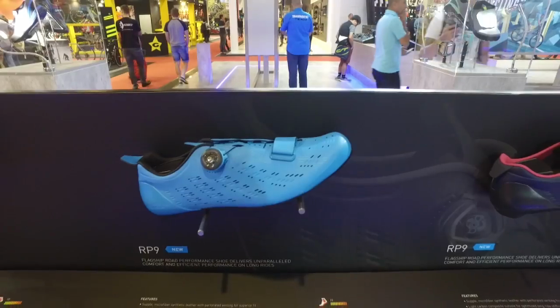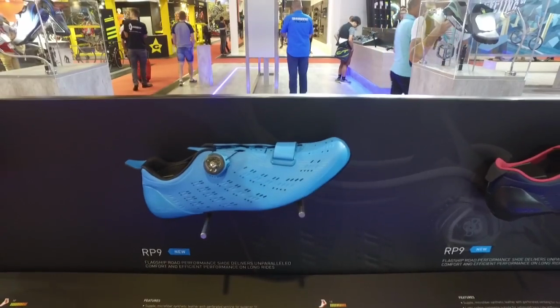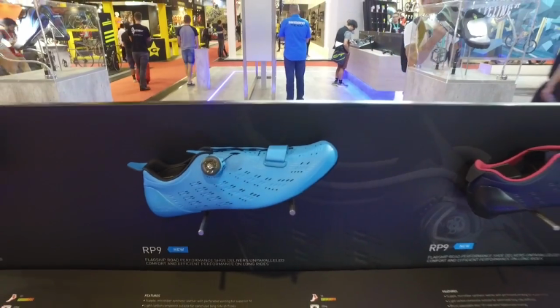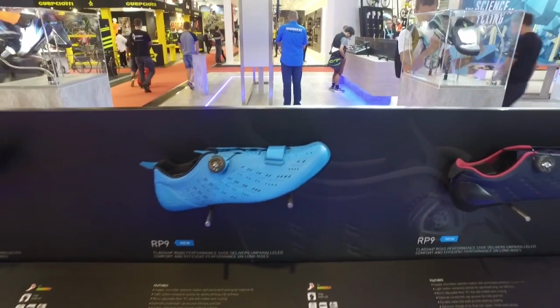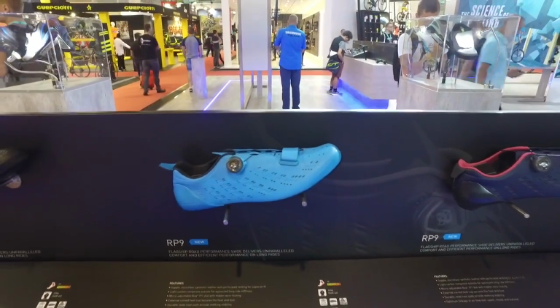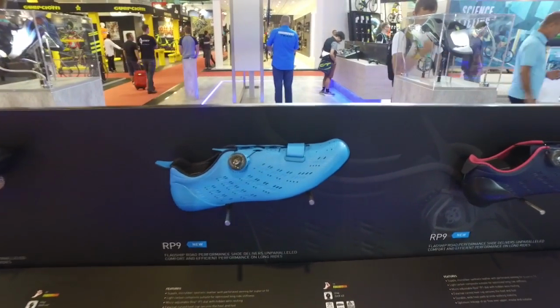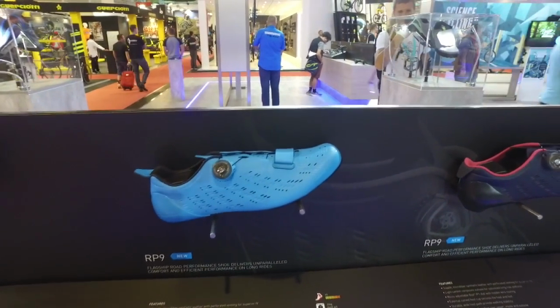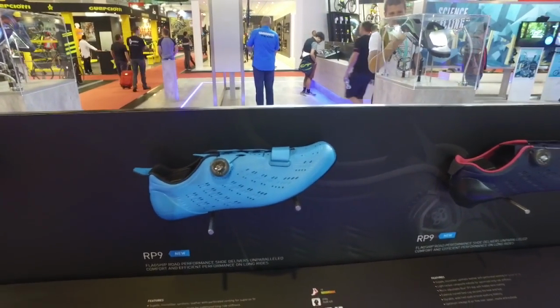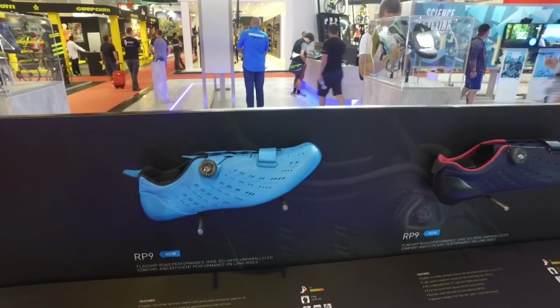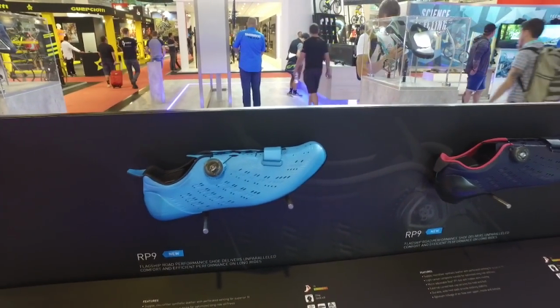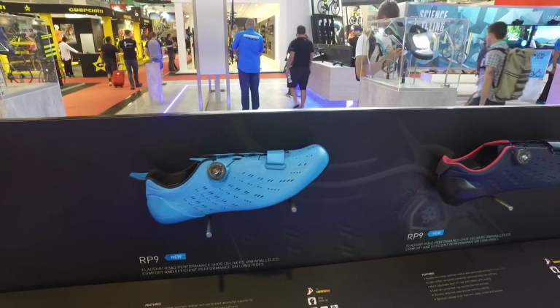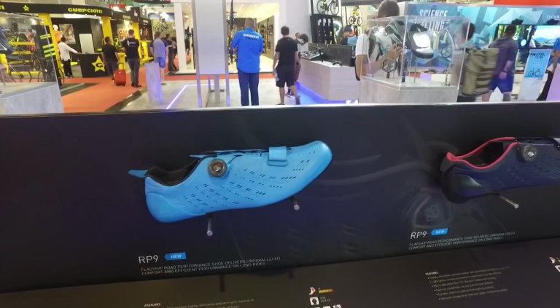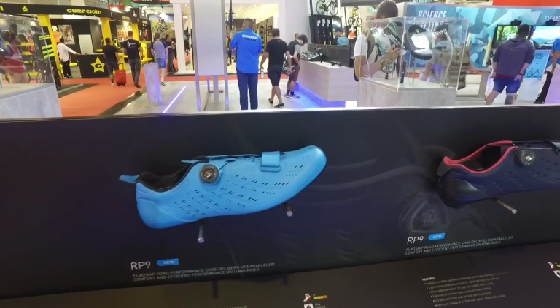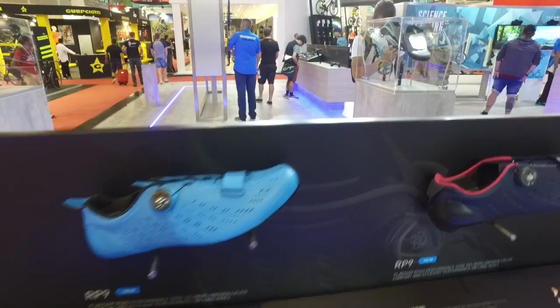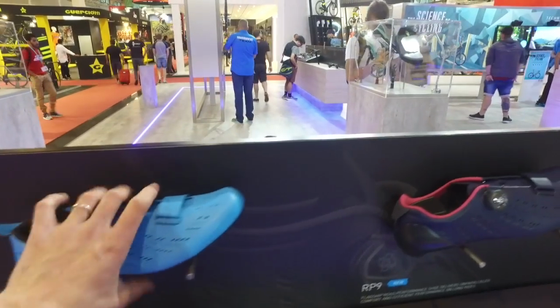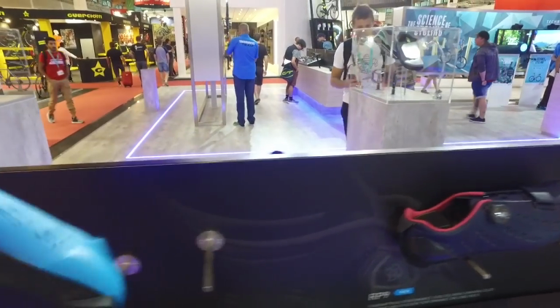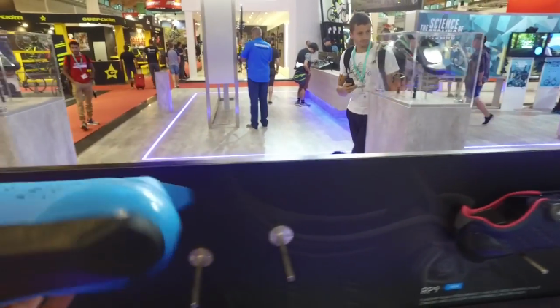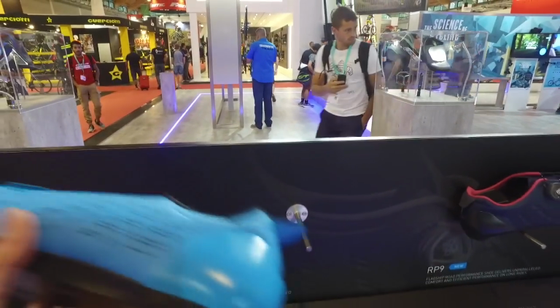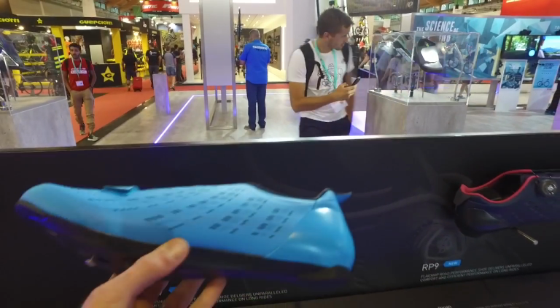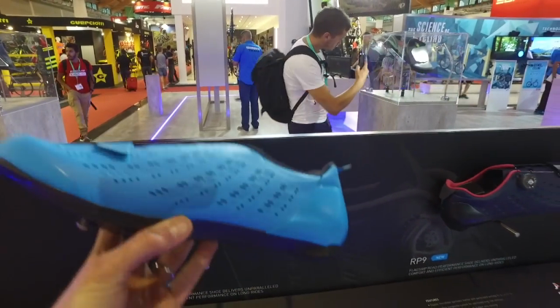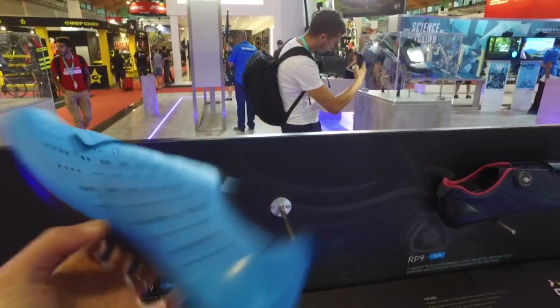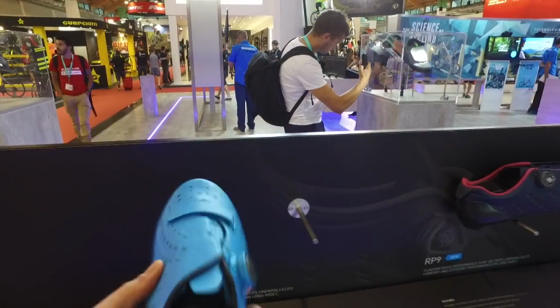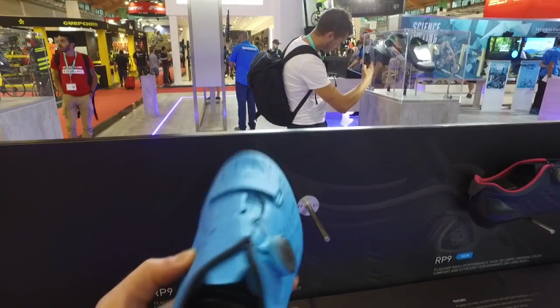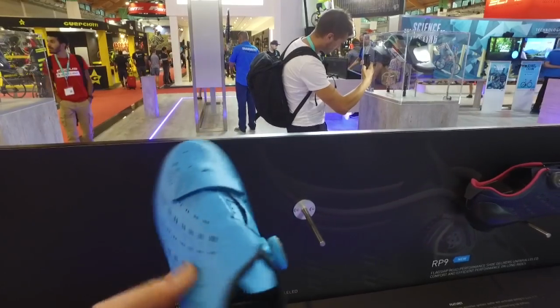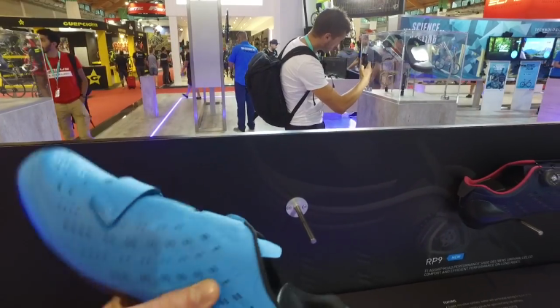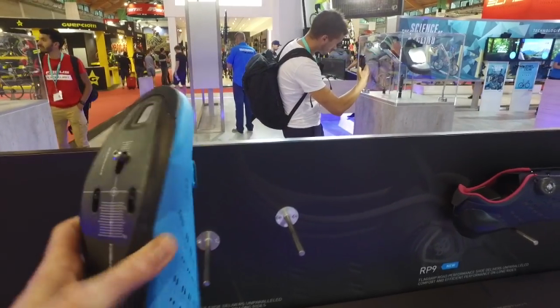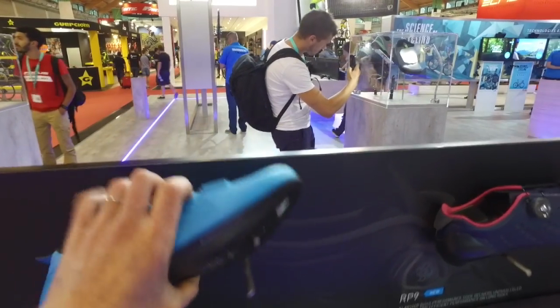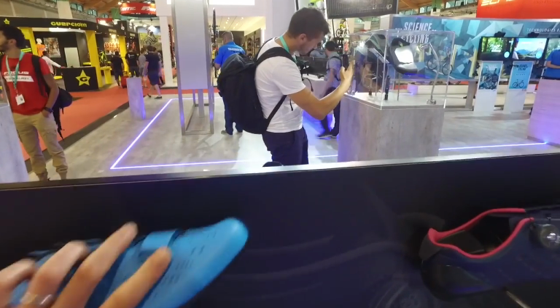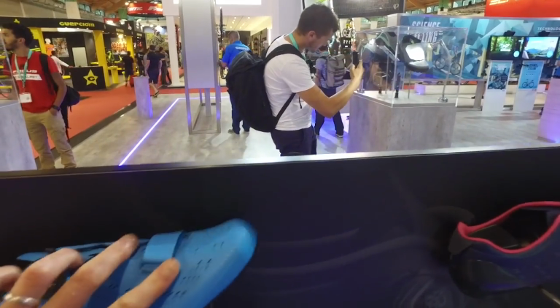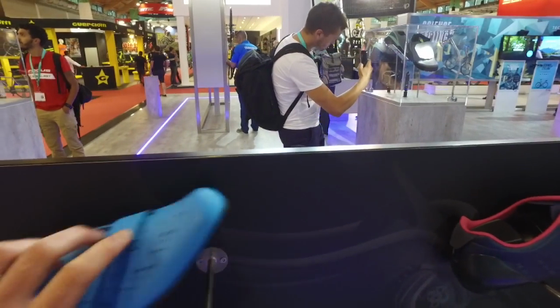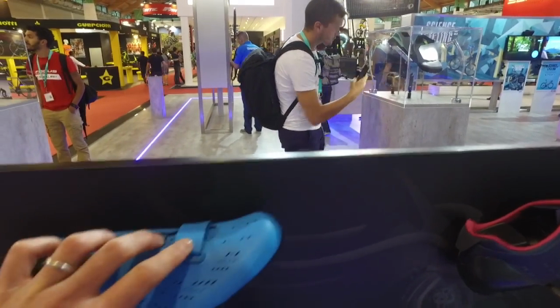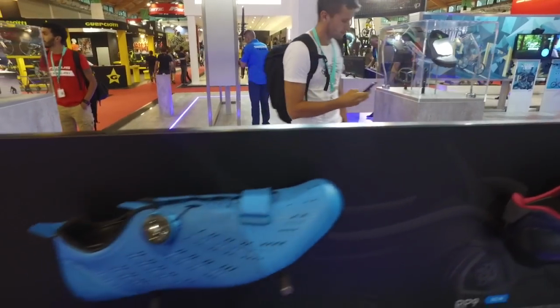Hi guys, I'm at the Shimano stand at the moment just checking out the new road shoes. Shimano have used the Eurobike trade show to launch the RP9 — this is their brand new high-end performance road shoe.